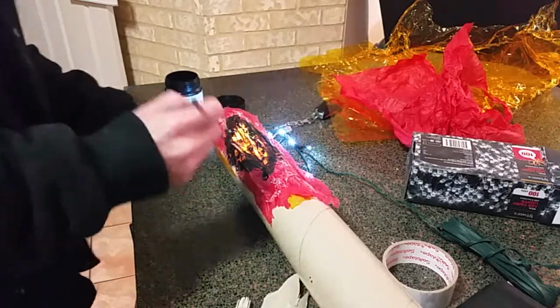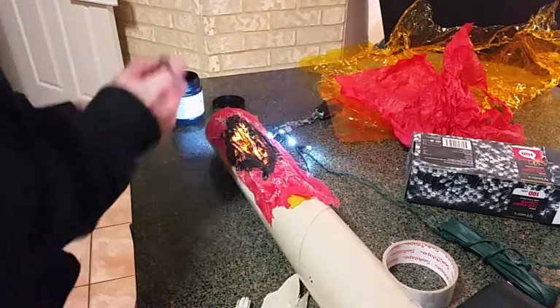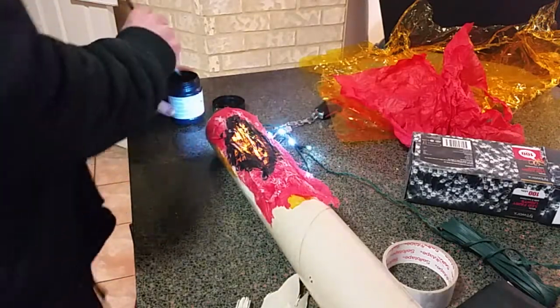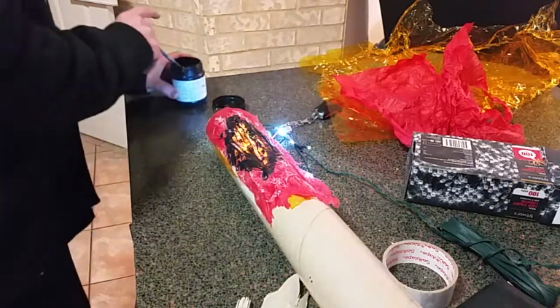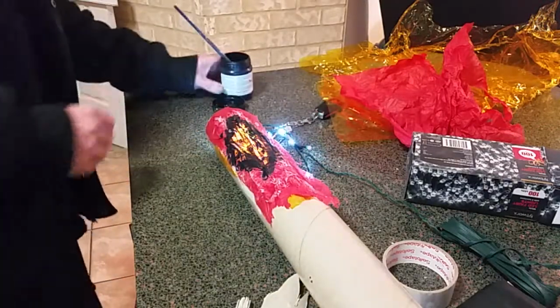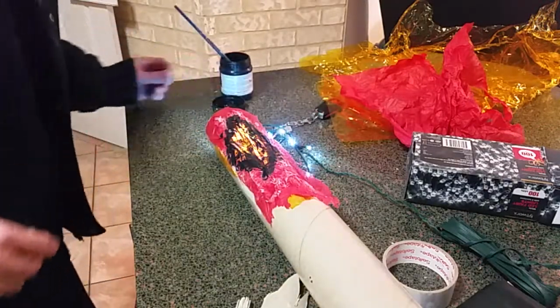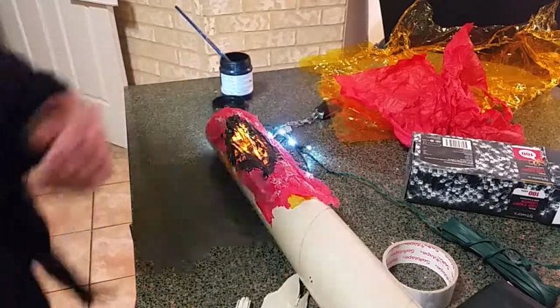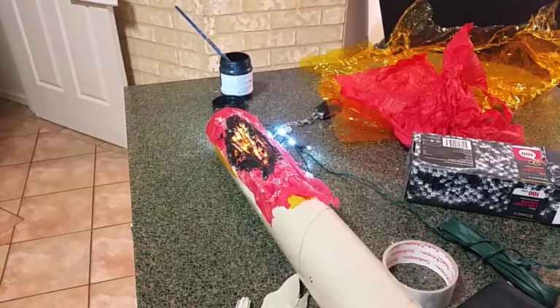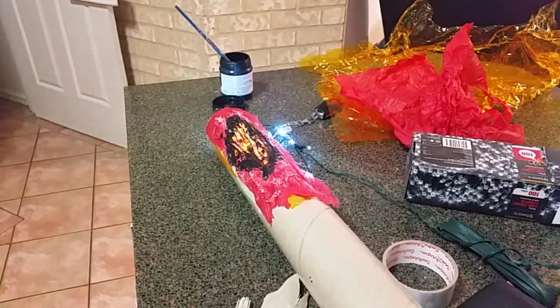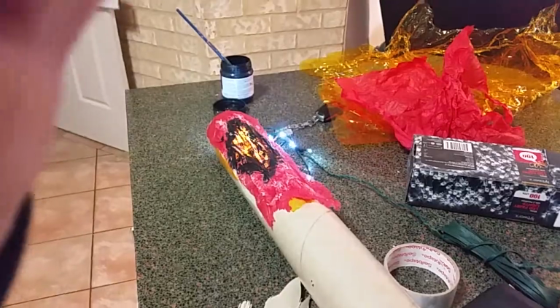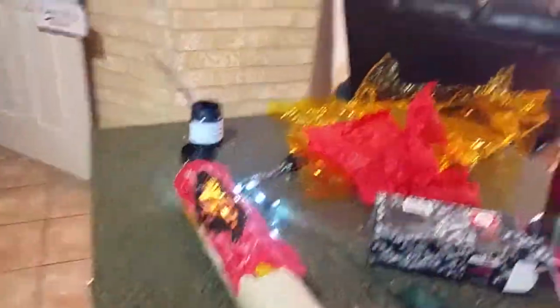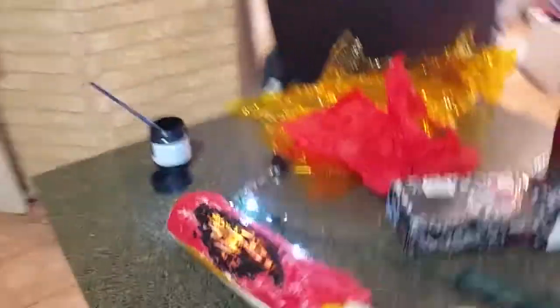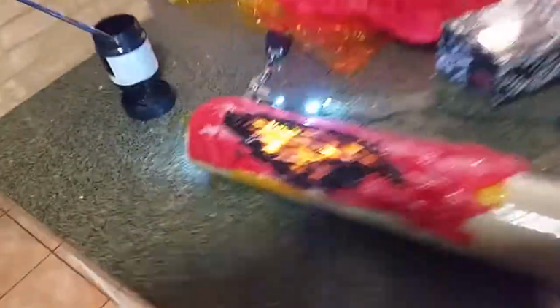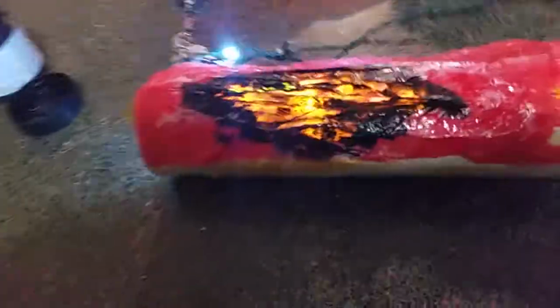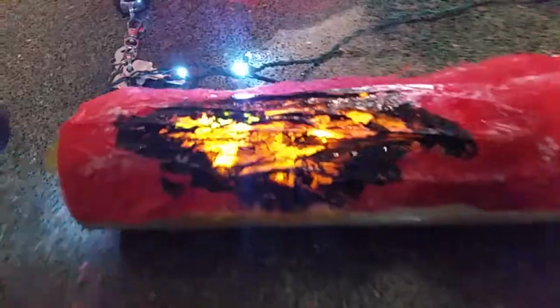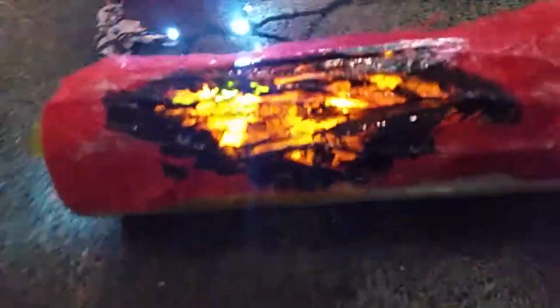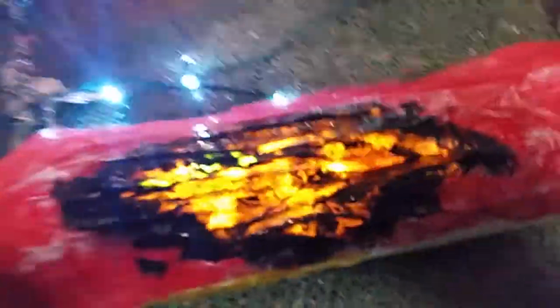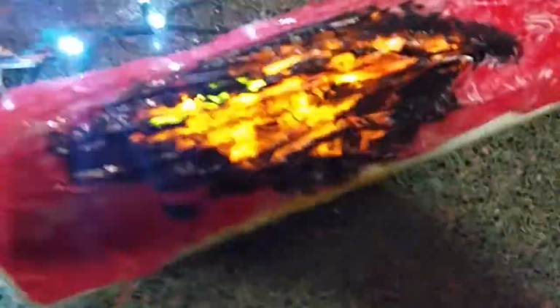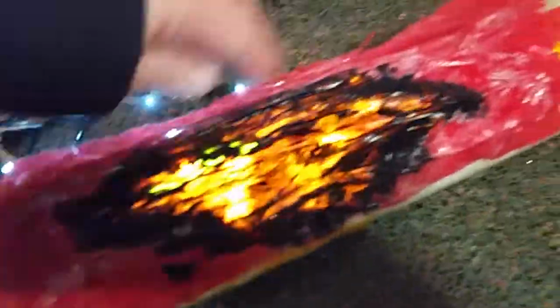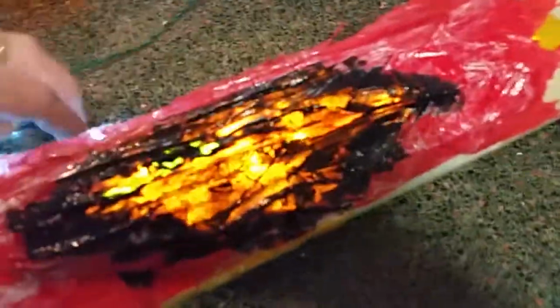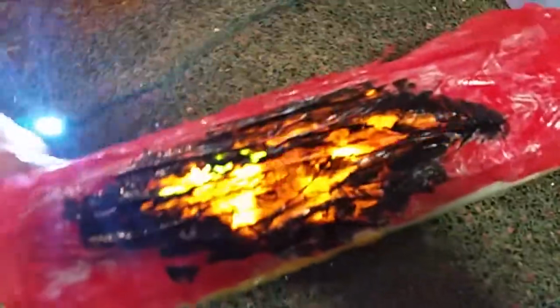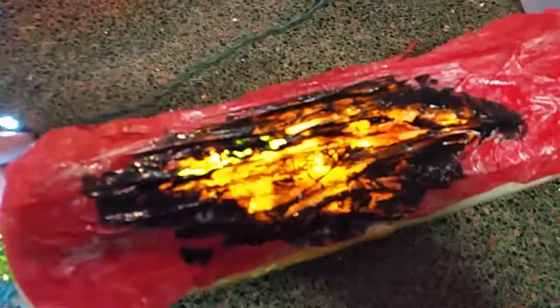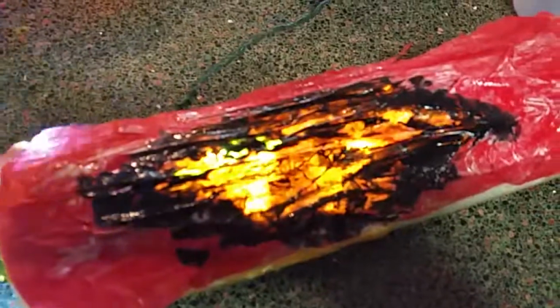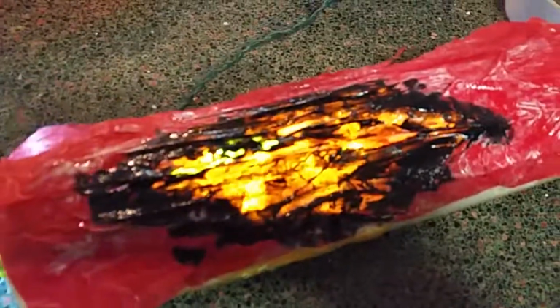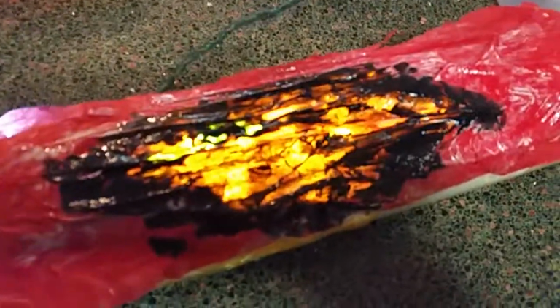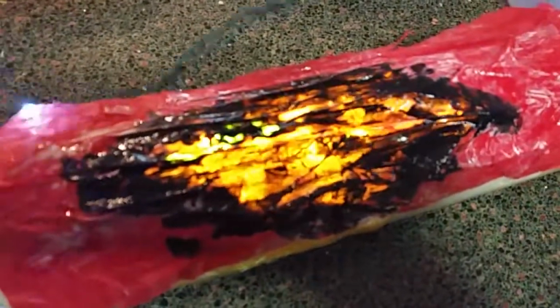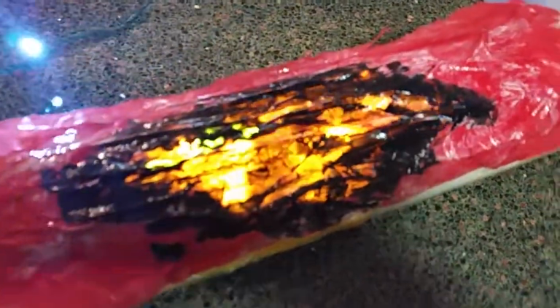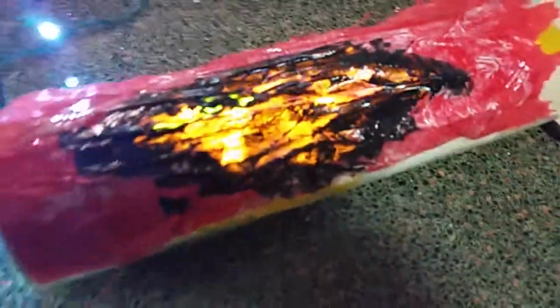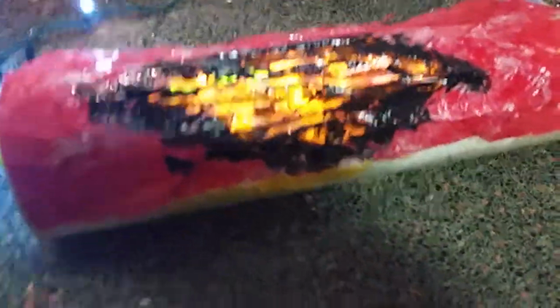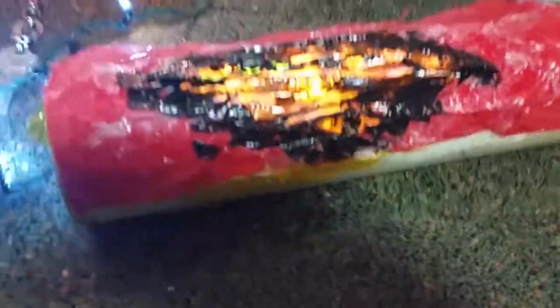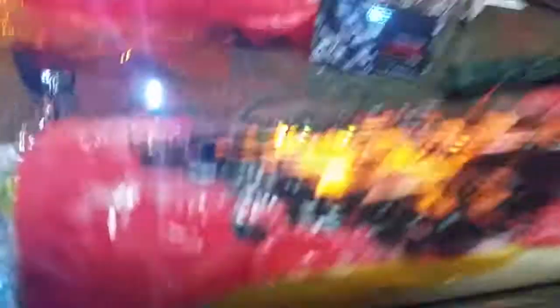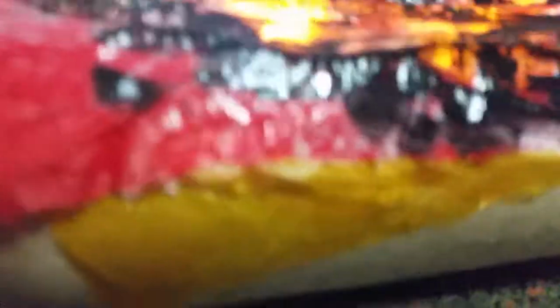There we go — and there we have a burning log. We'll just turn these lights off.